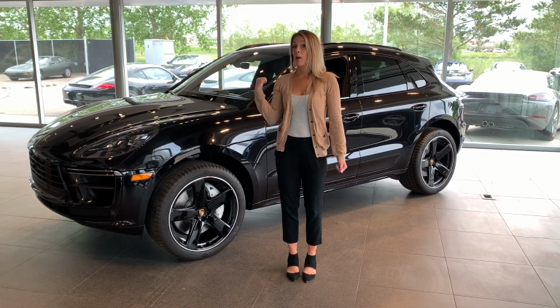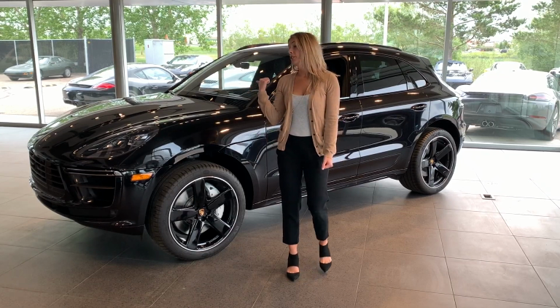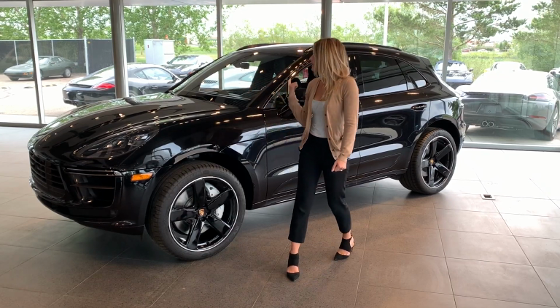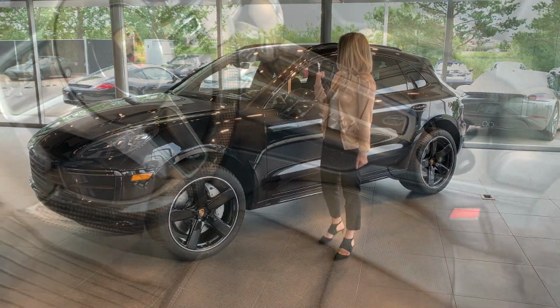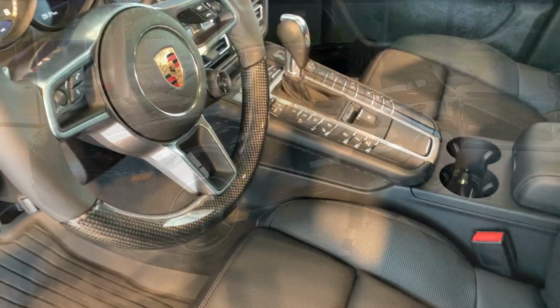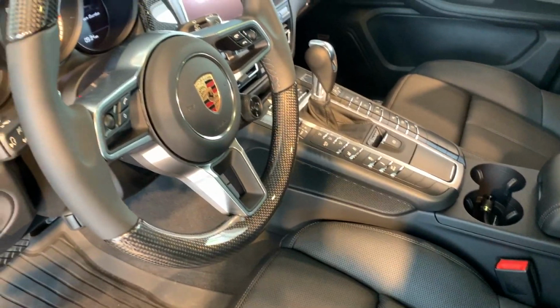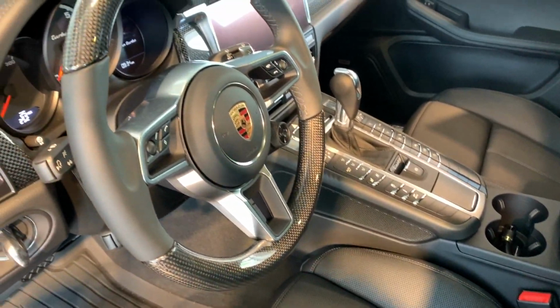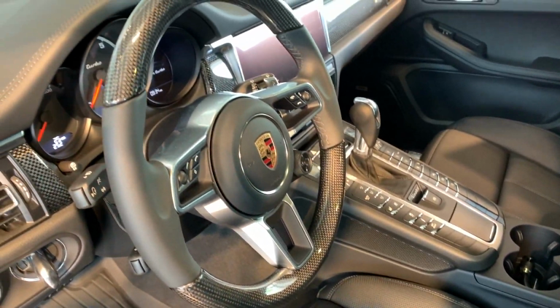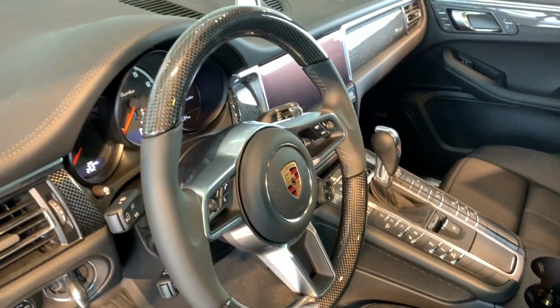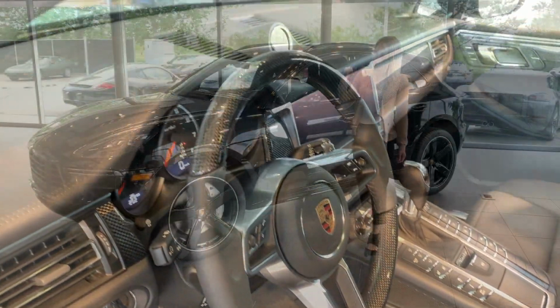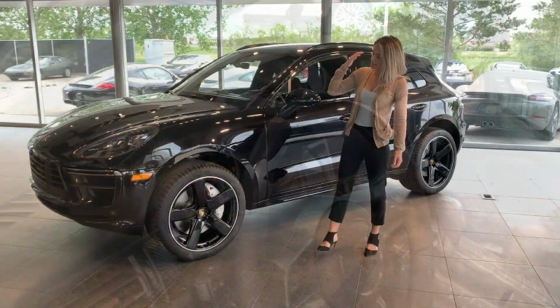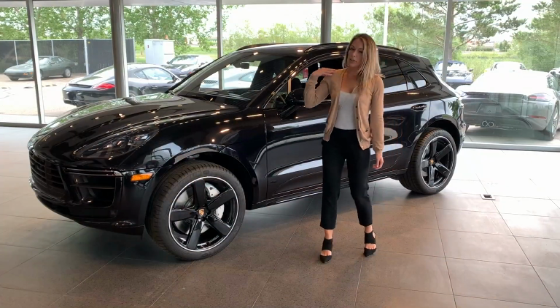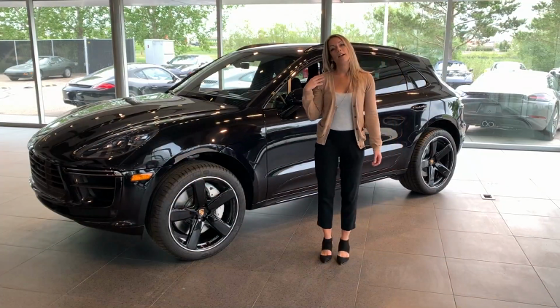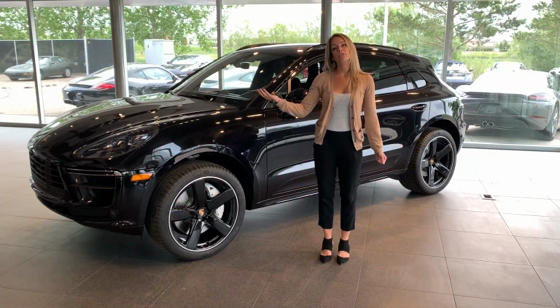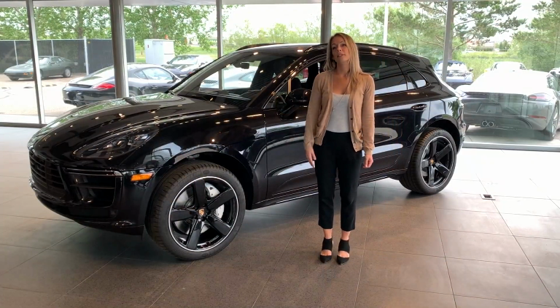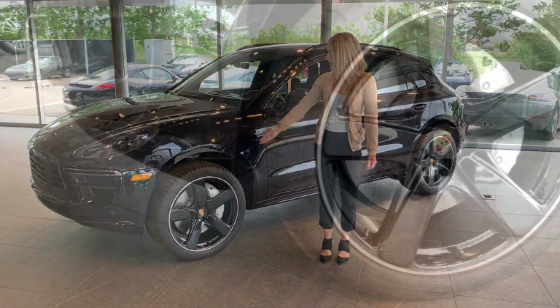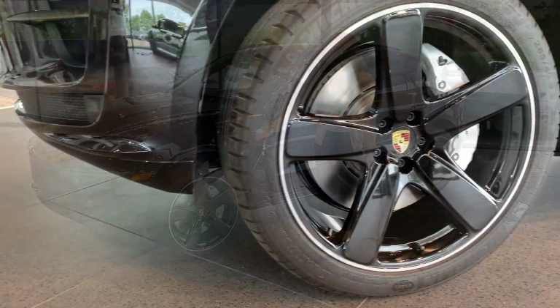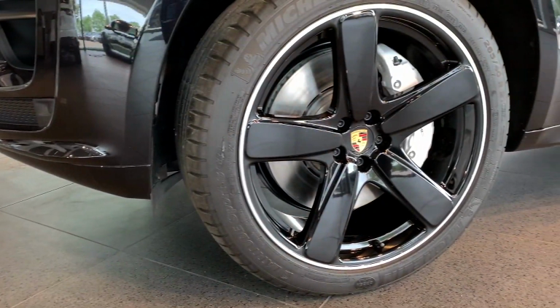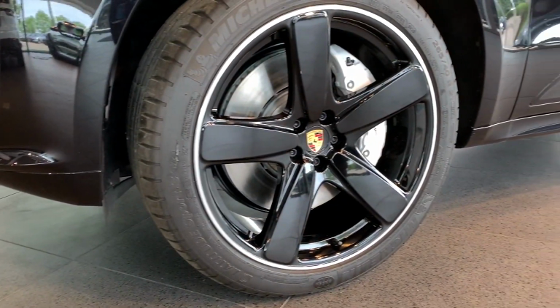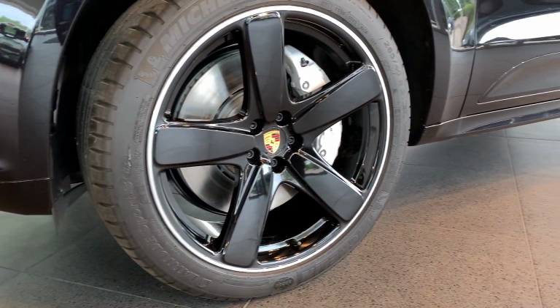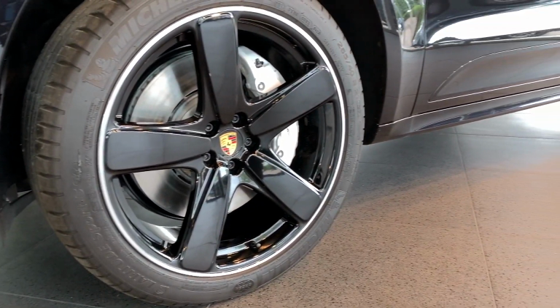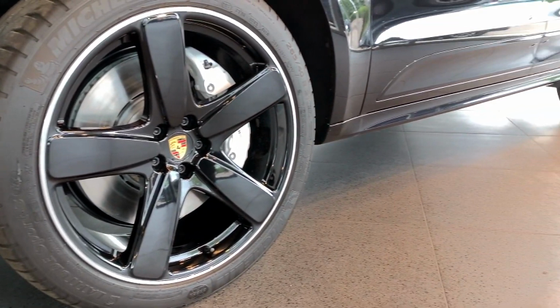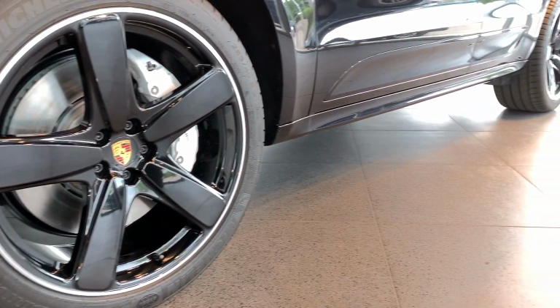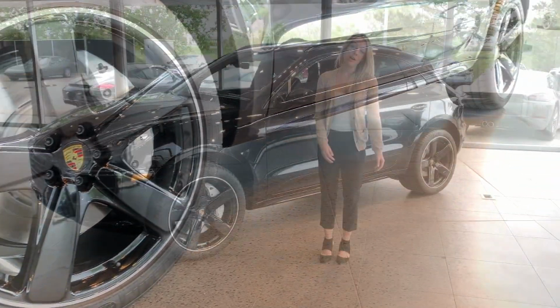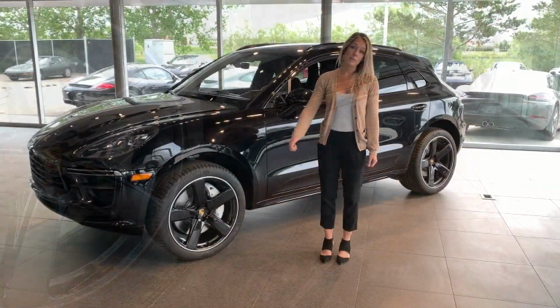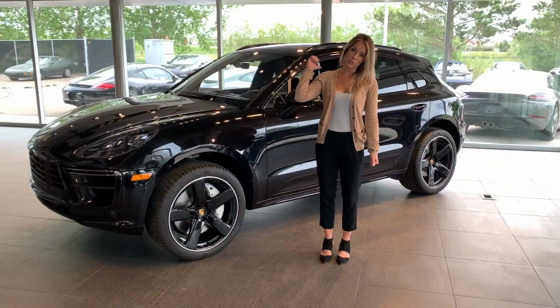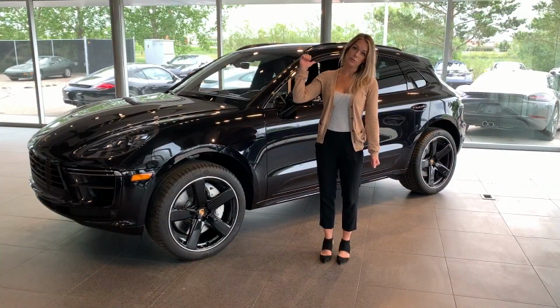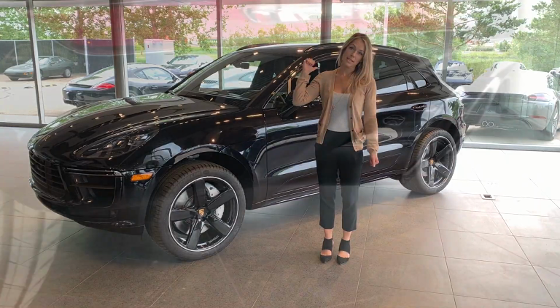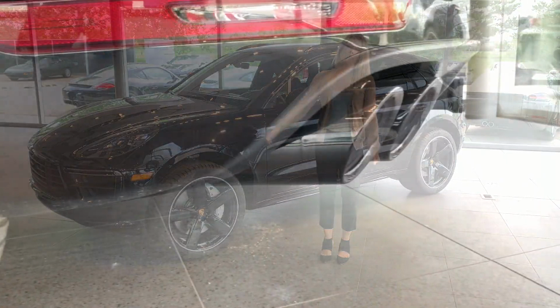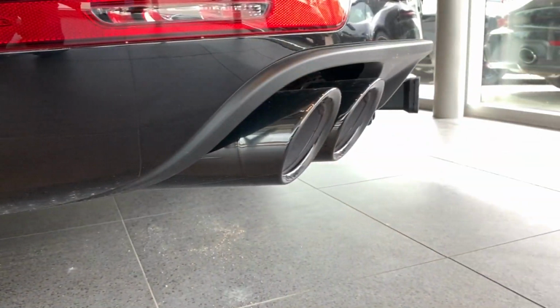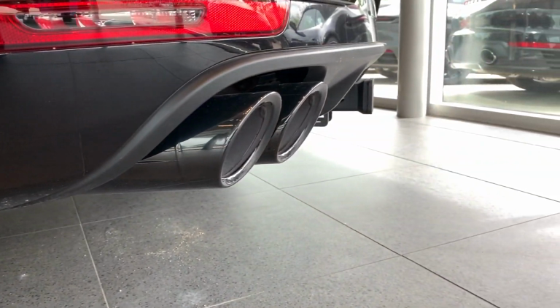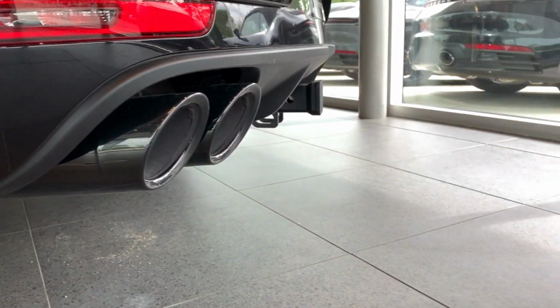On the interior you will see some nice carbon fiber accents throughout, and another feature that we really like are these 21-inch wheels. They're painted with a nice high gloss black paint, which you'll also see in the exhaust pipes in the back.